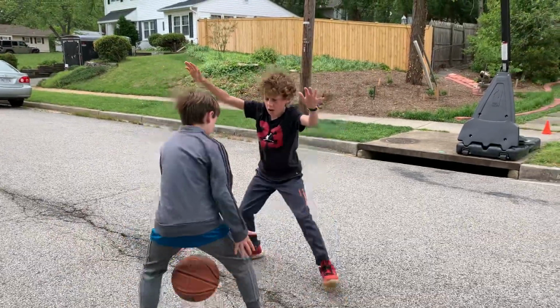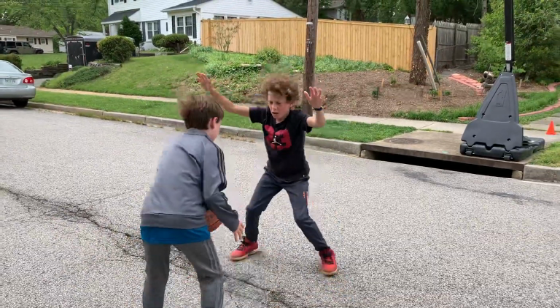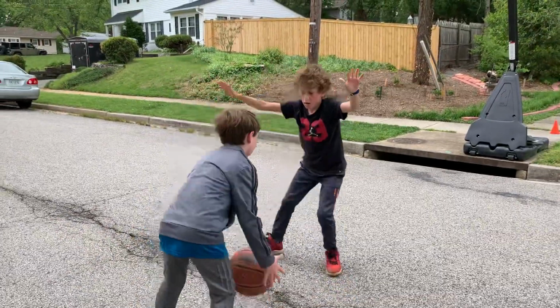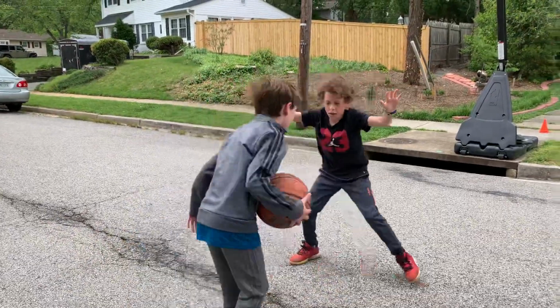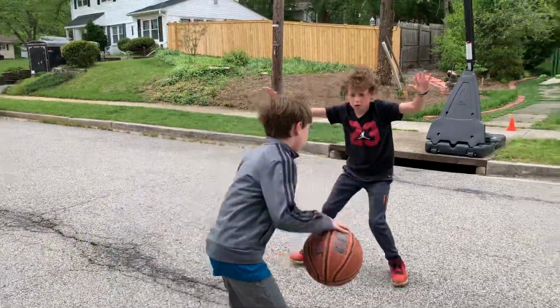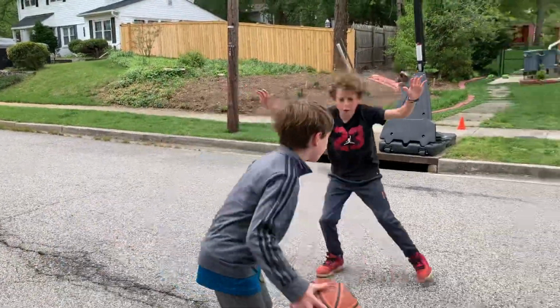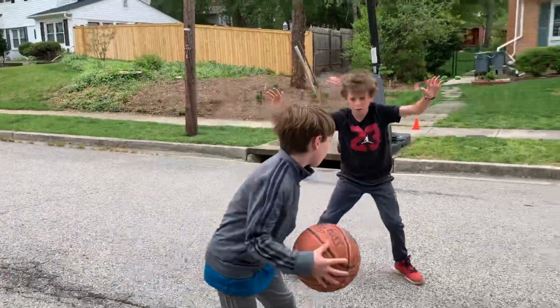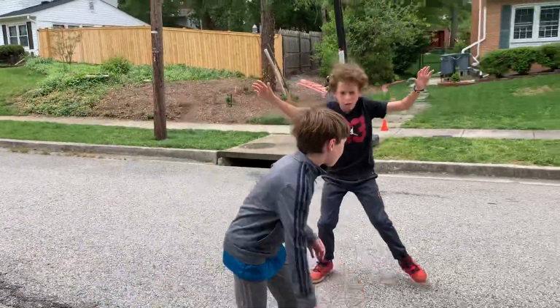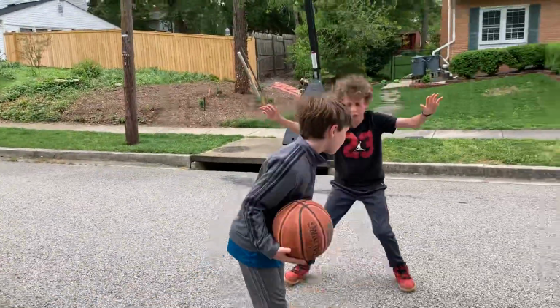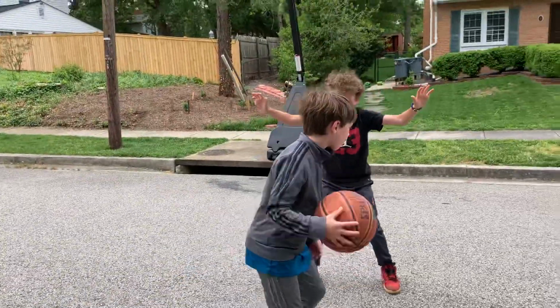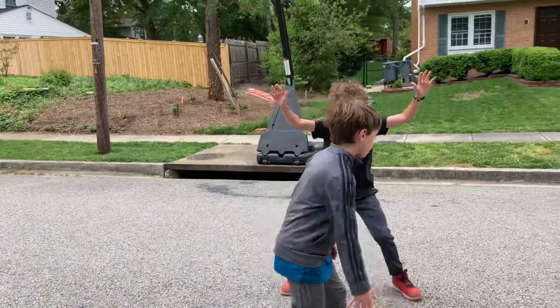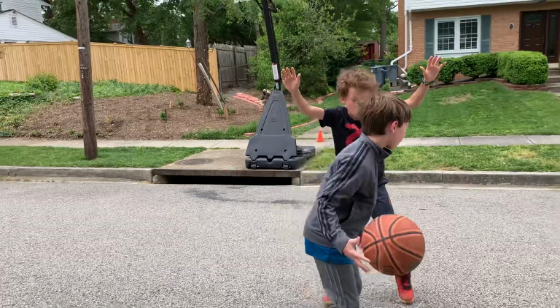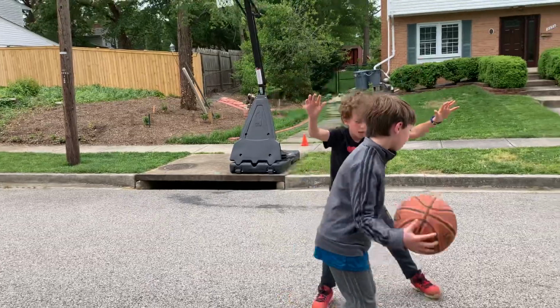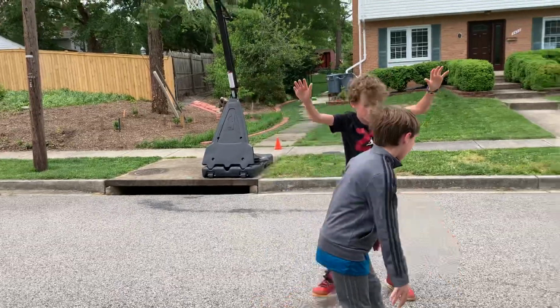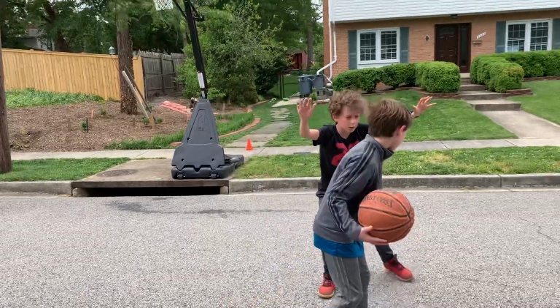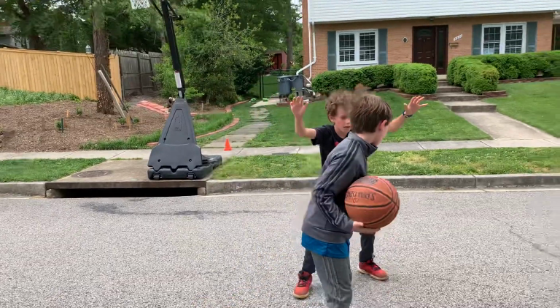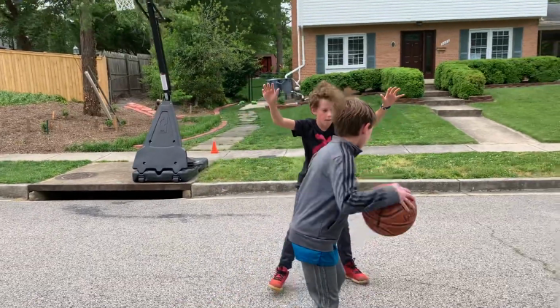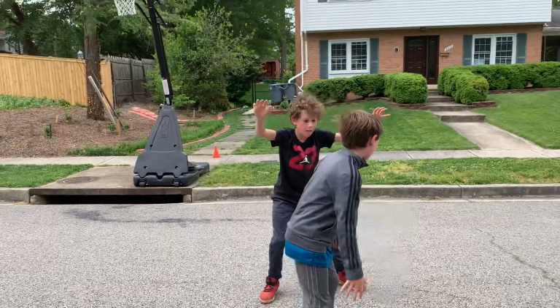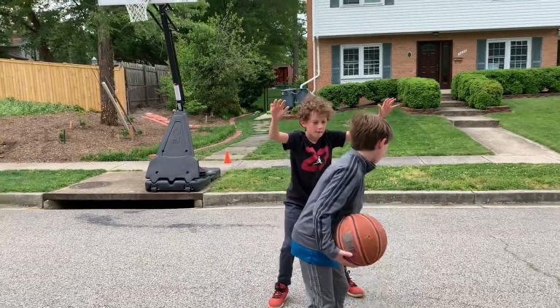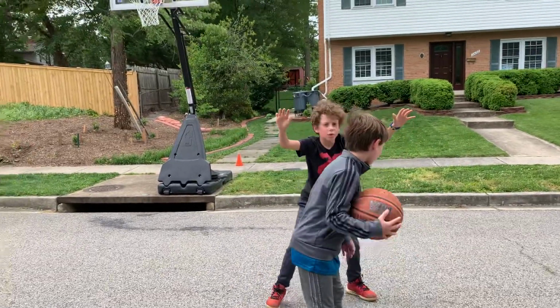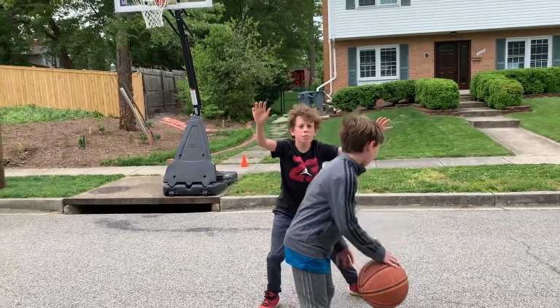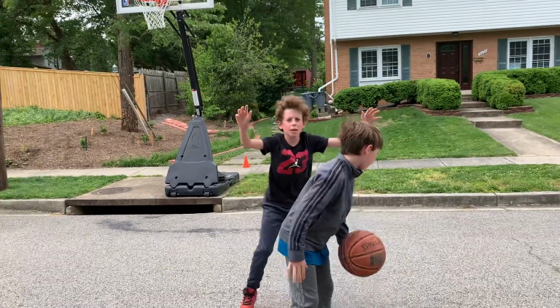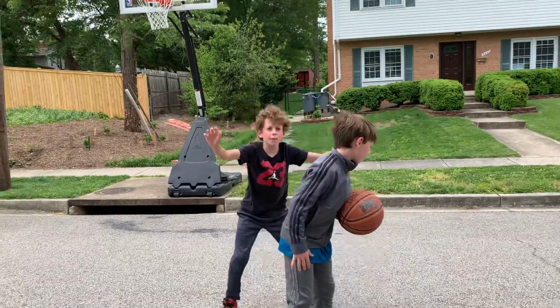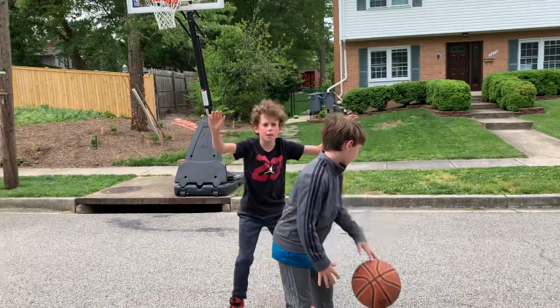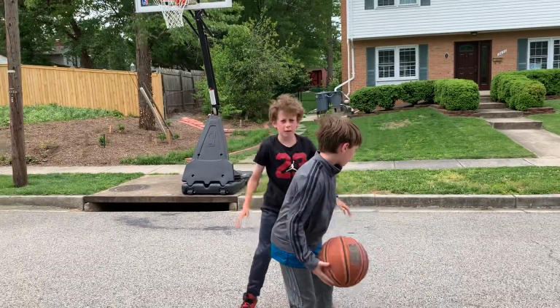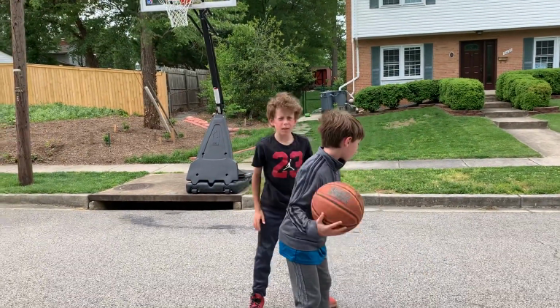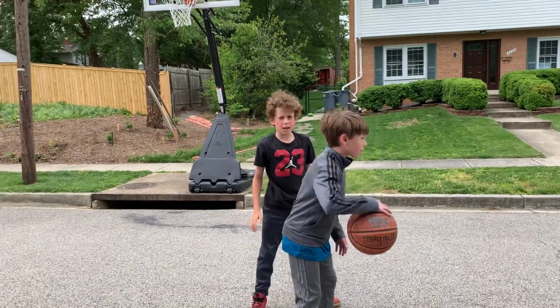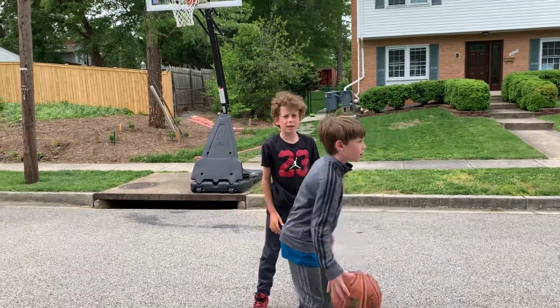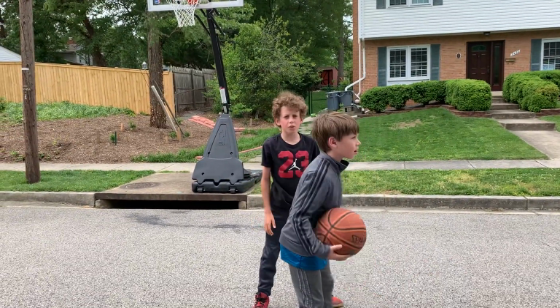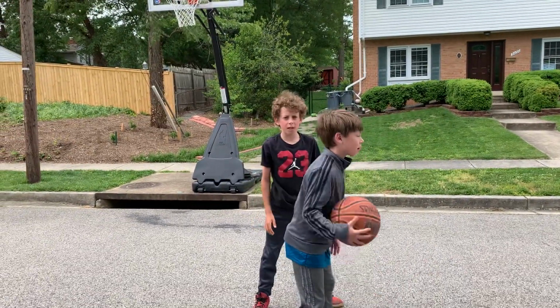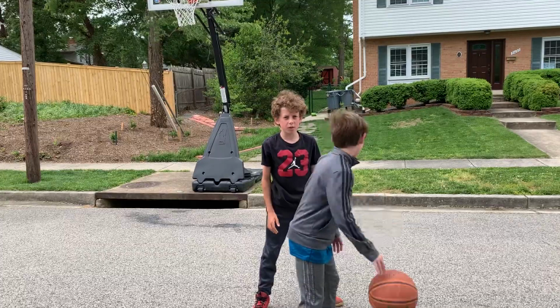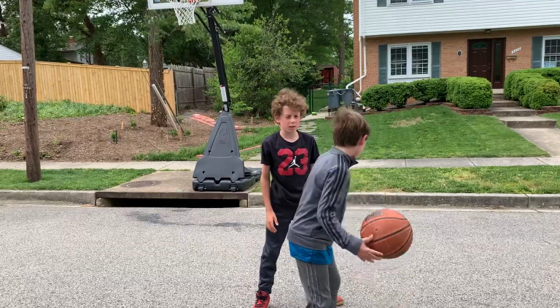Then you shuffle your feet to stay with the person. Don't play tight defense because then they can go by you easily.